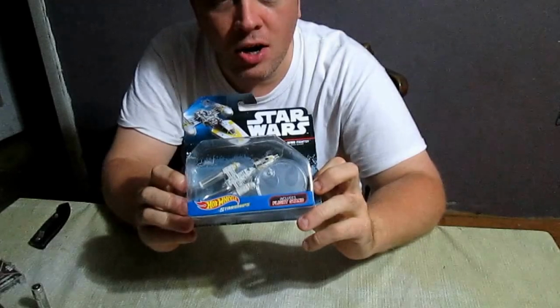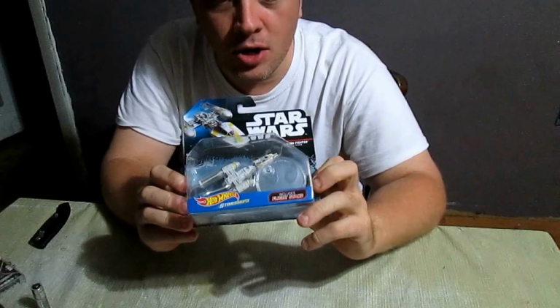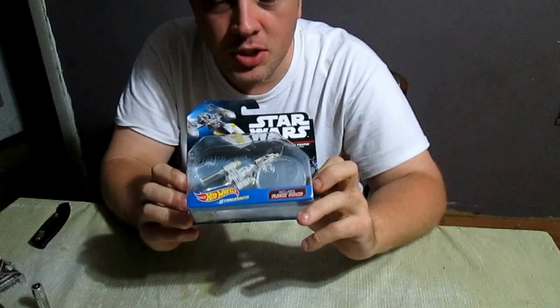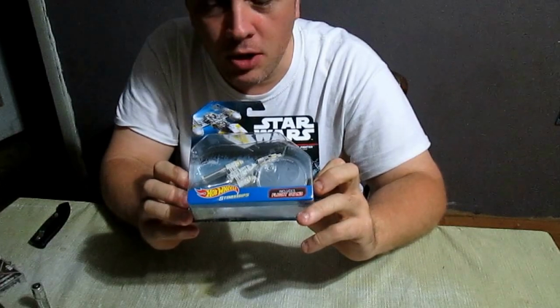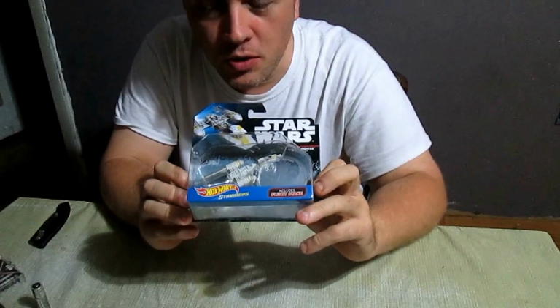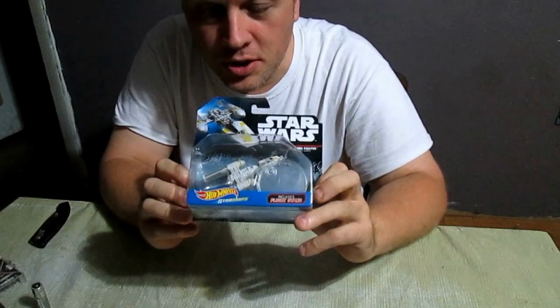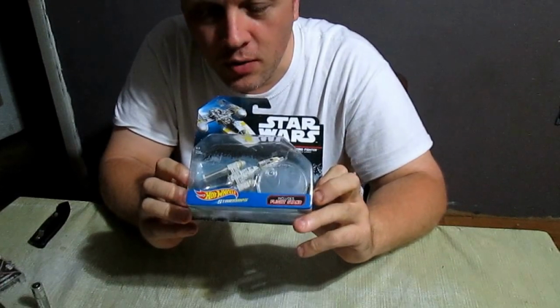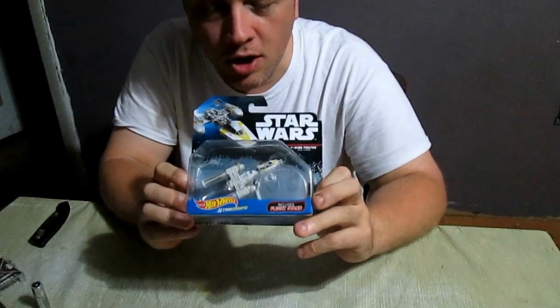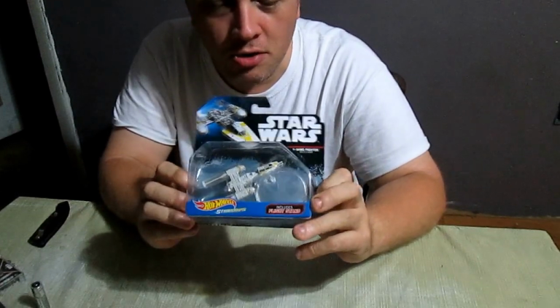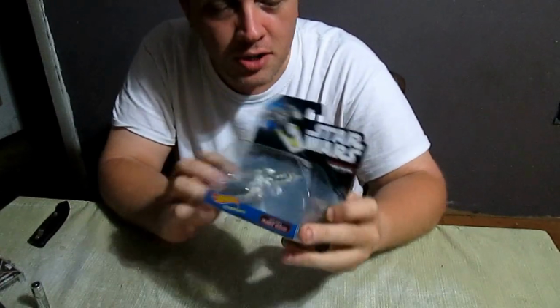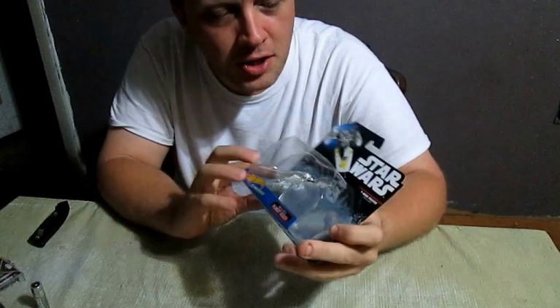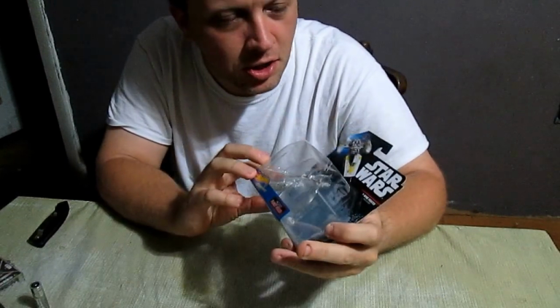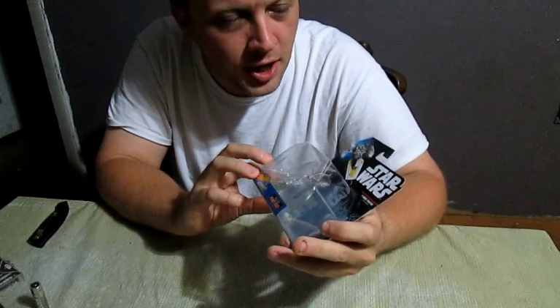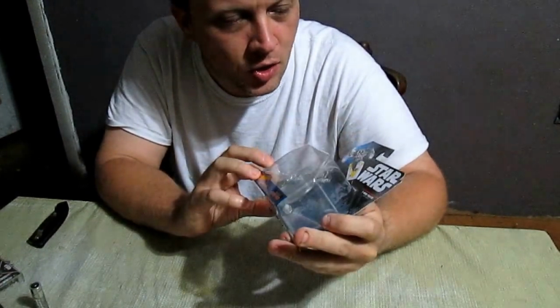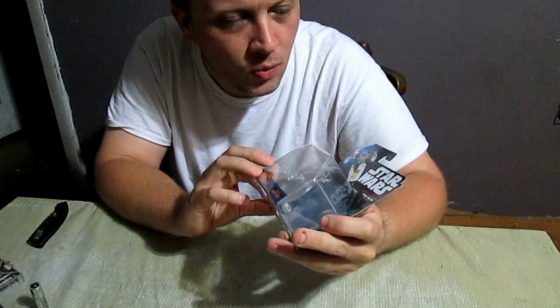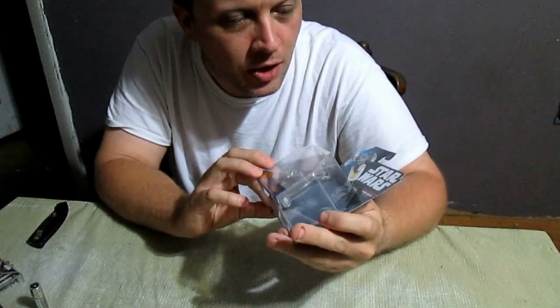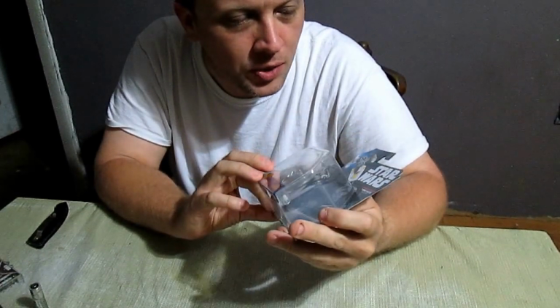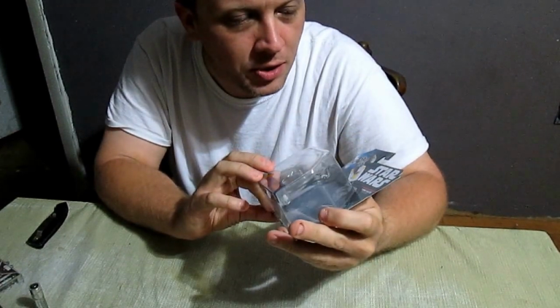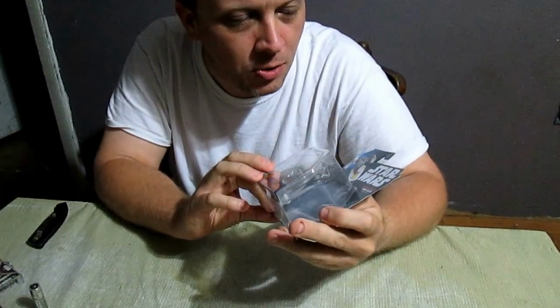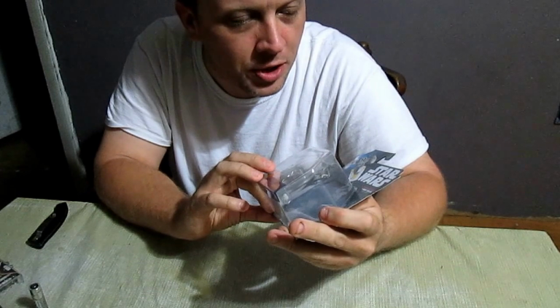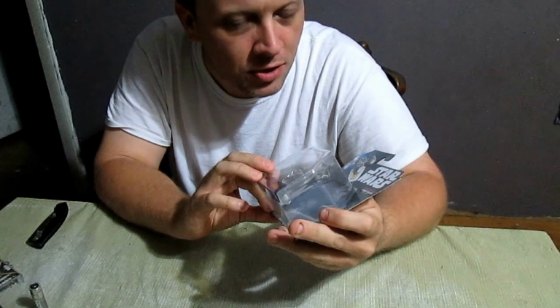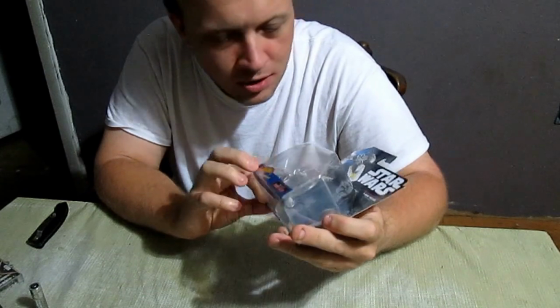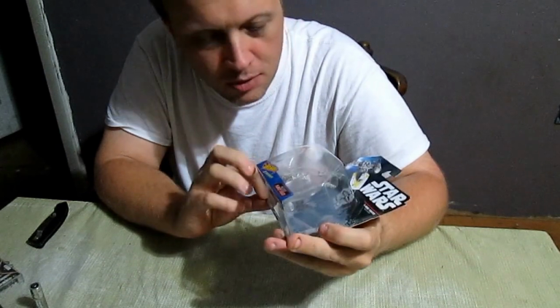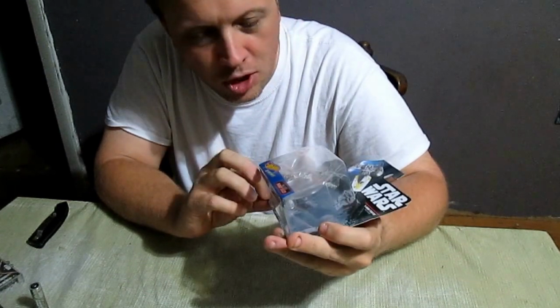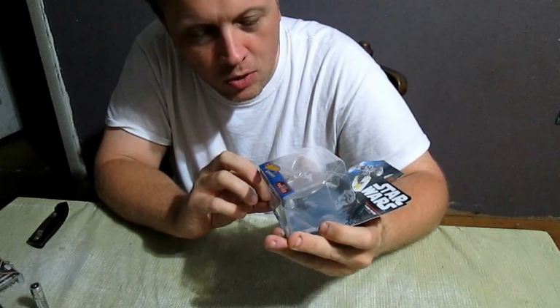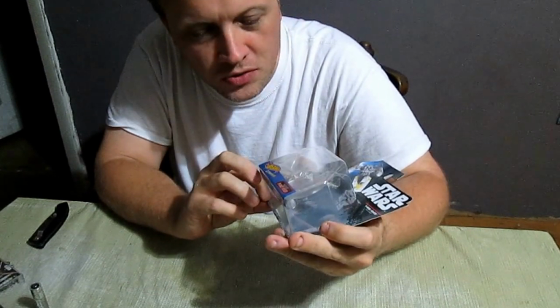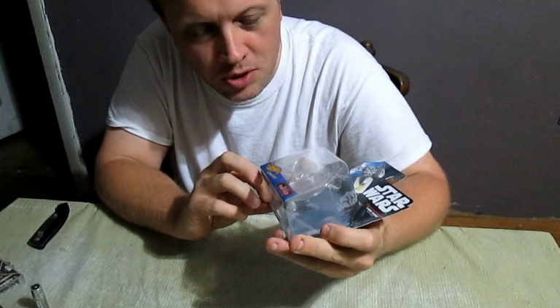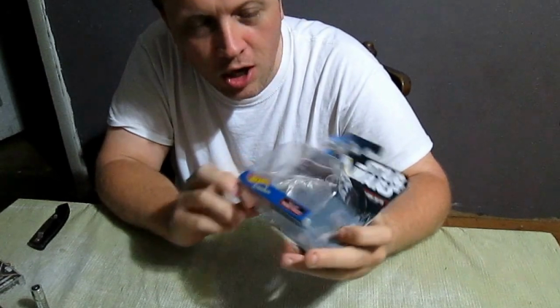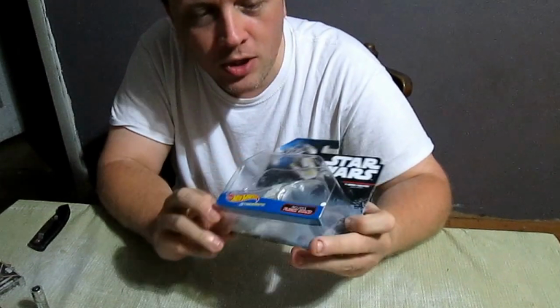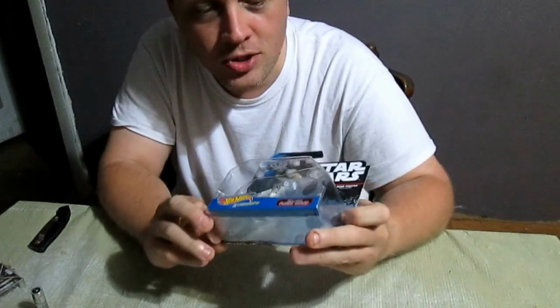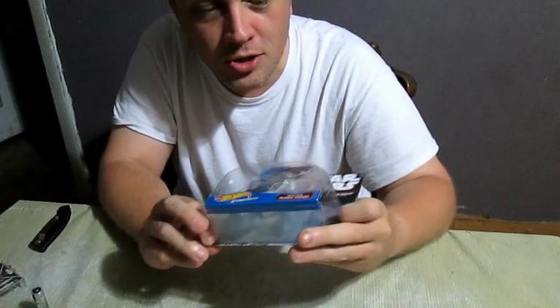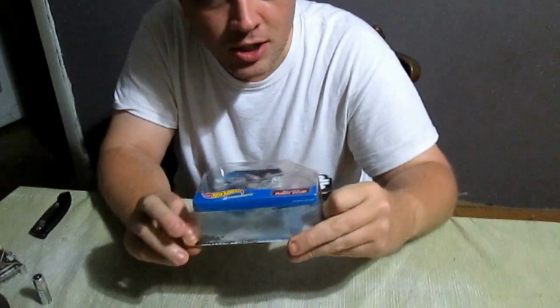Welcome to Sea Sparkle's Corner. Today we are taking a look at the Y-Wing Gold Leader from Star Wars from the Hot Wheels Starships.